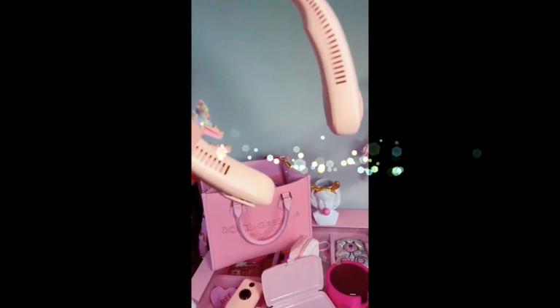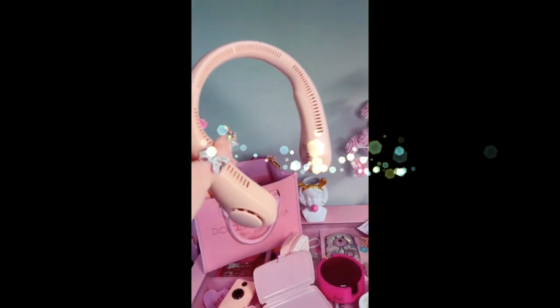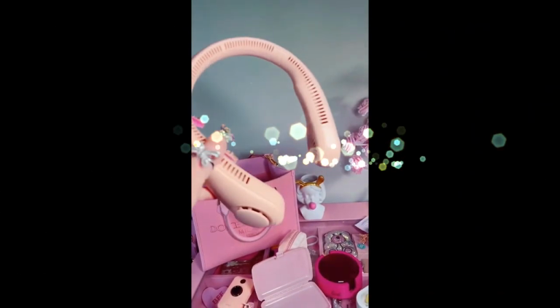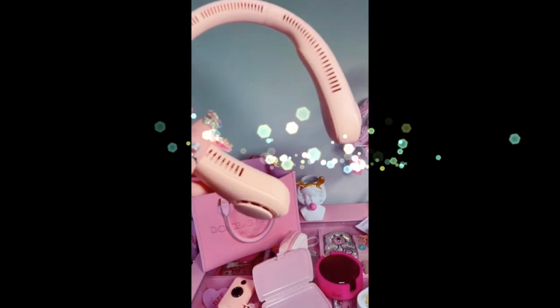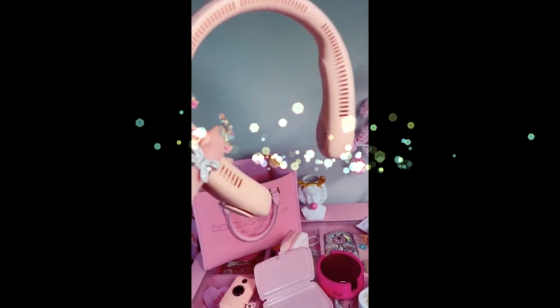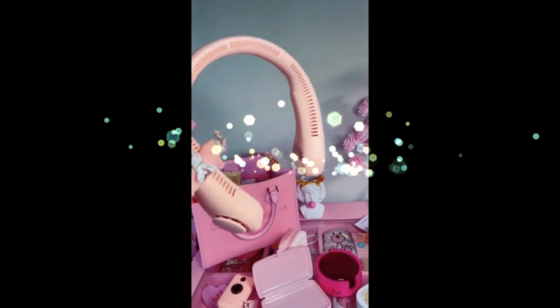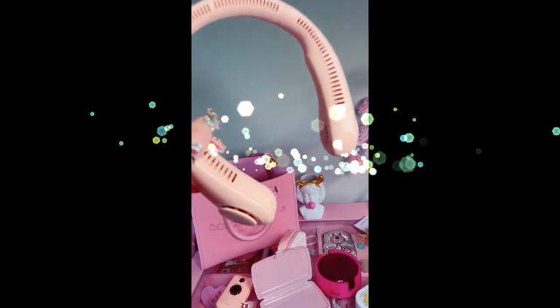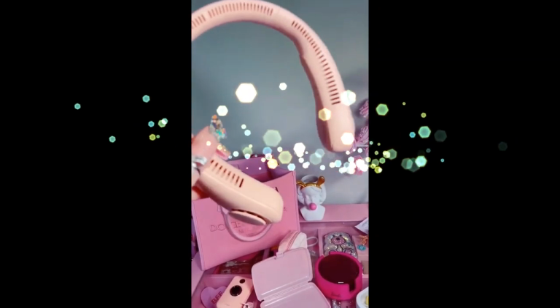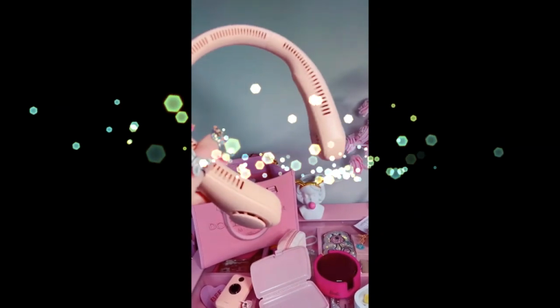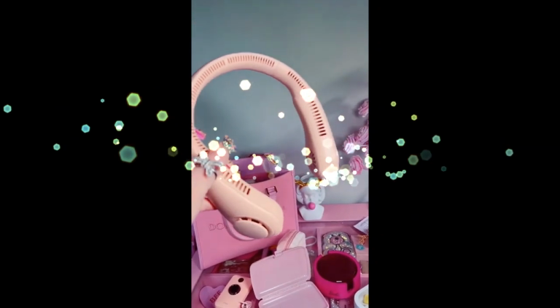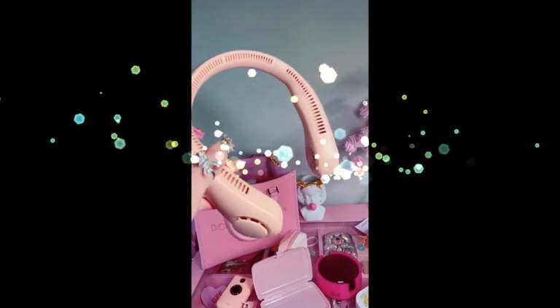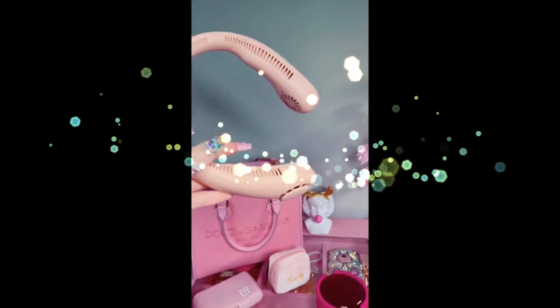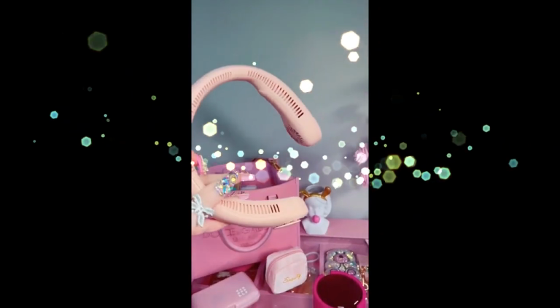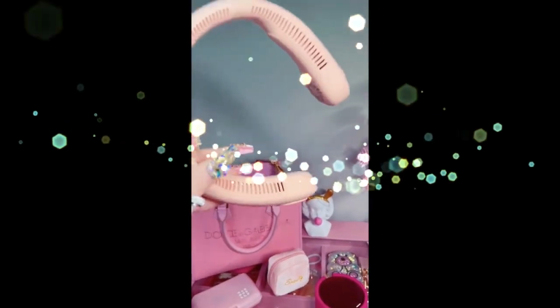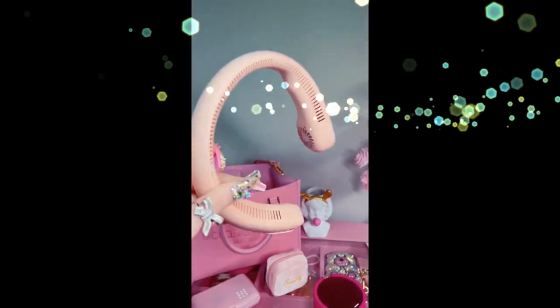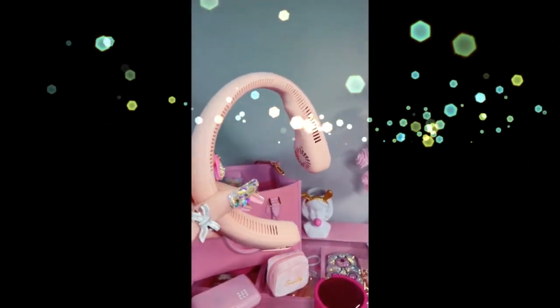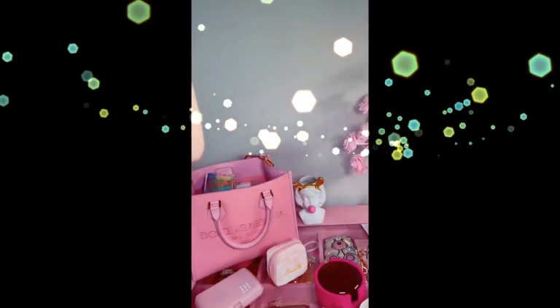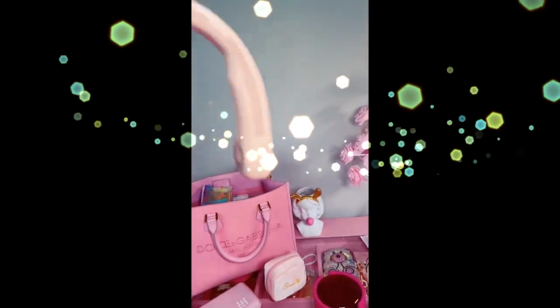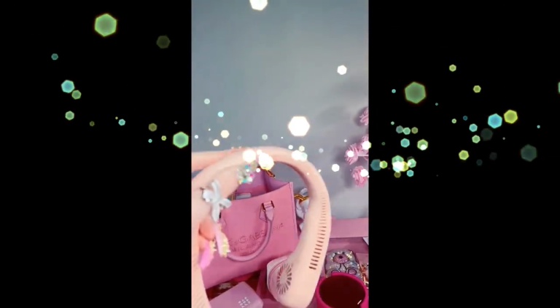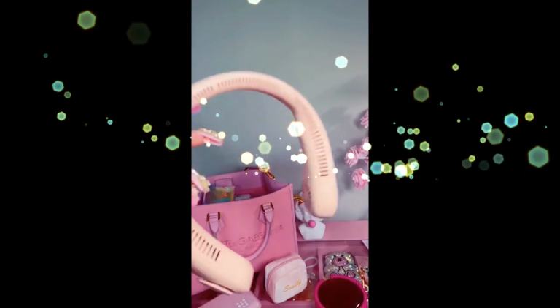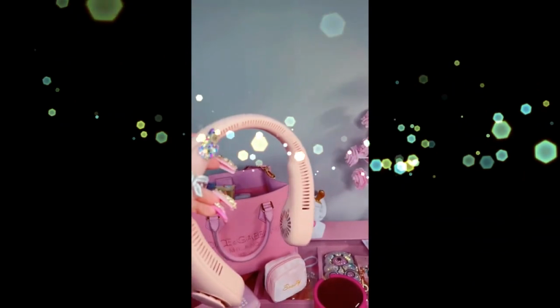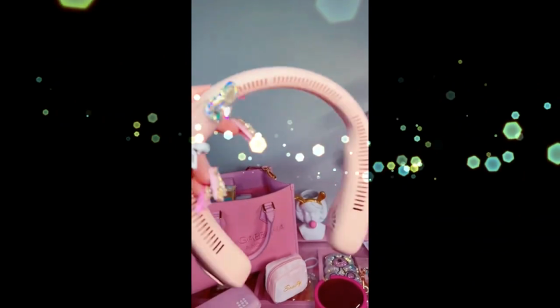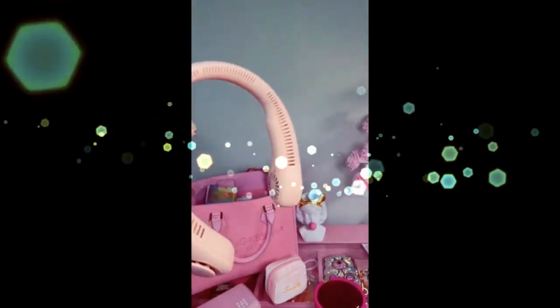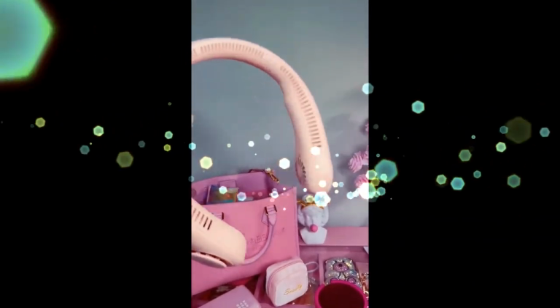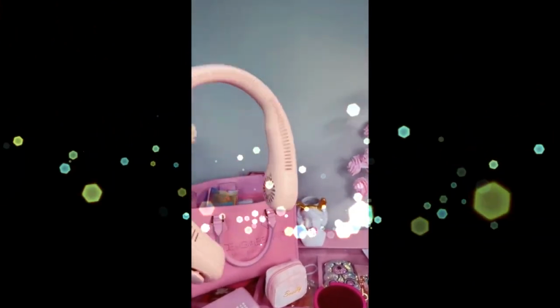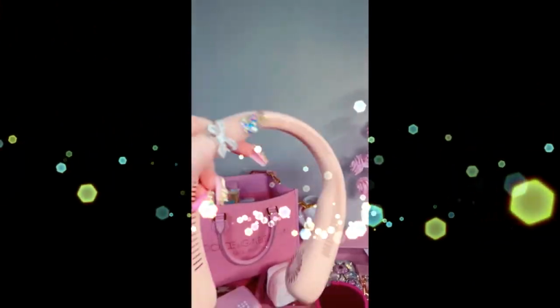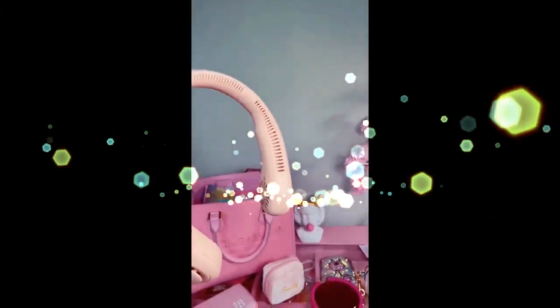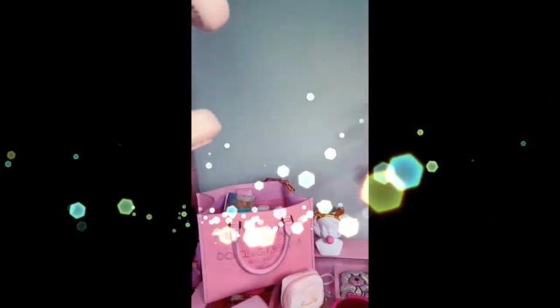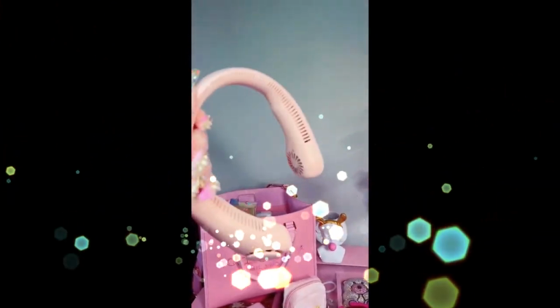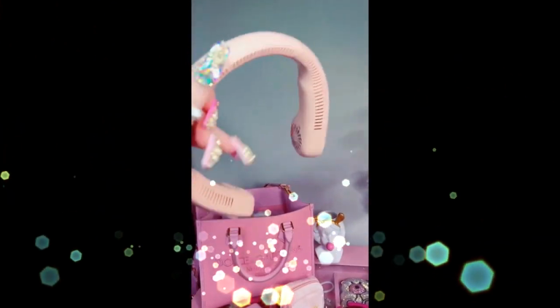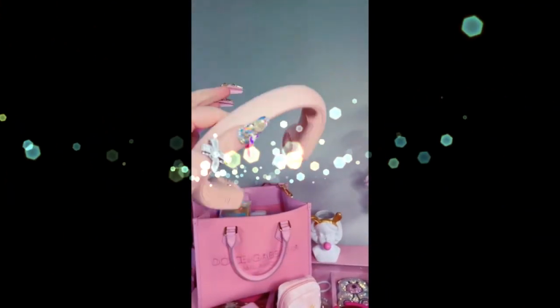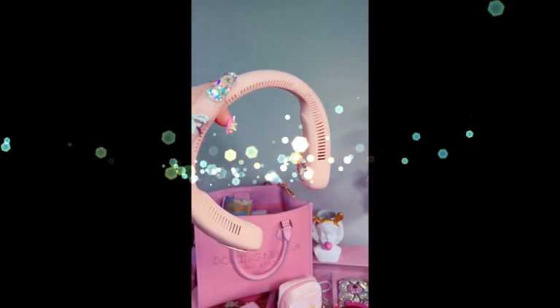This is a neck fan — my biggest pet peeve ever is sweating as soon as I get out of the shower. It completely cools you down. It's also amazing when you're cleaning the house, working out, doing whatever. And the charge on it is amazing.